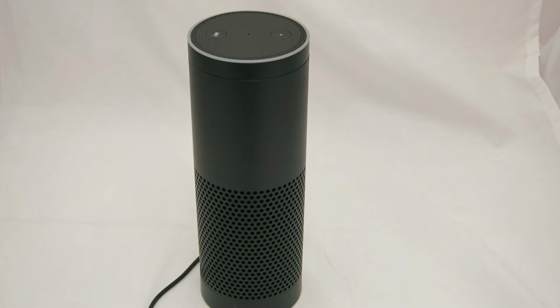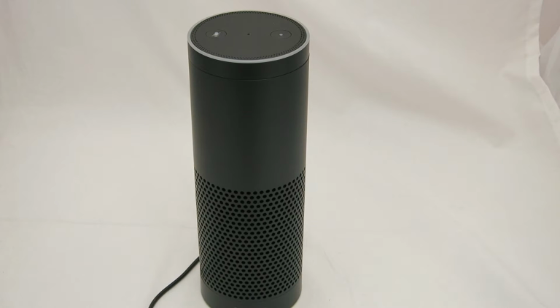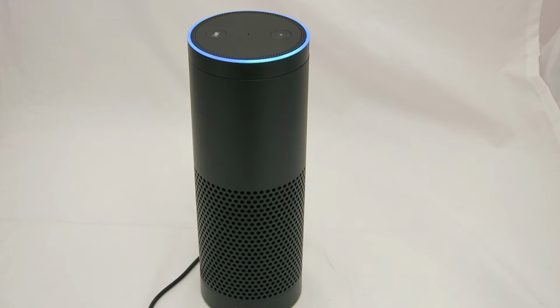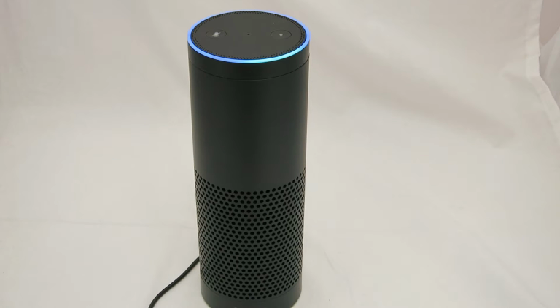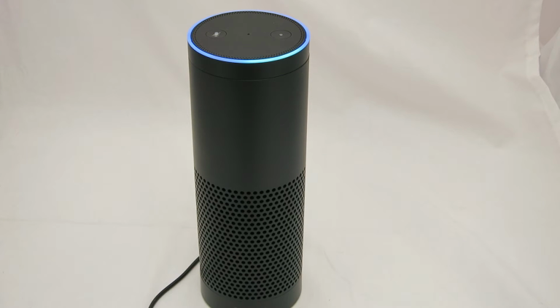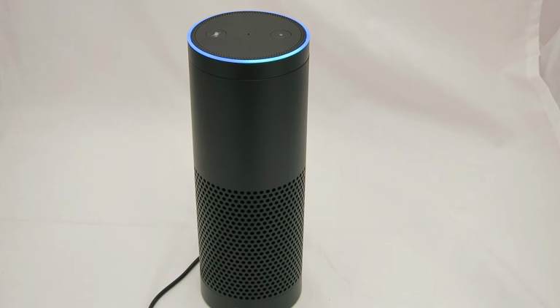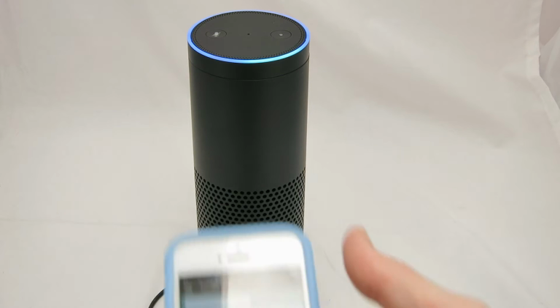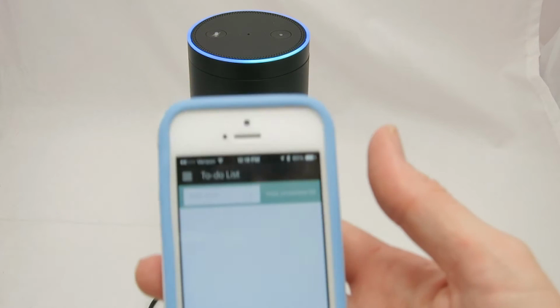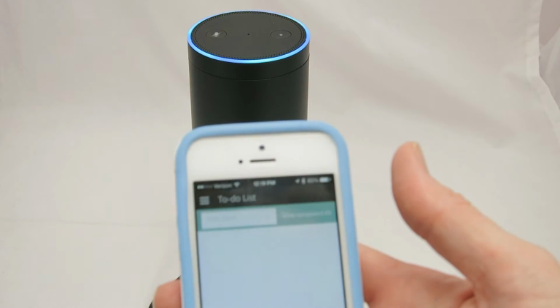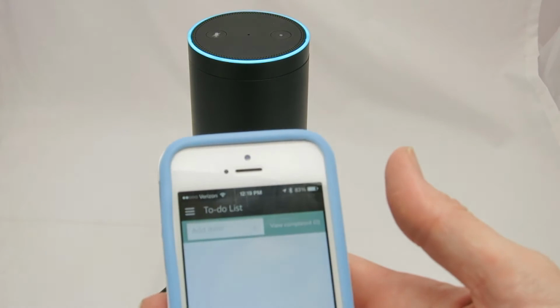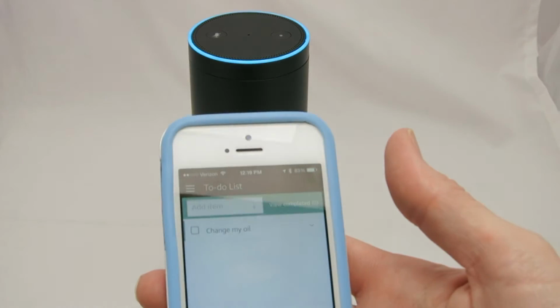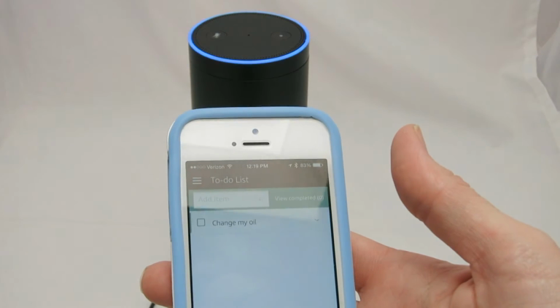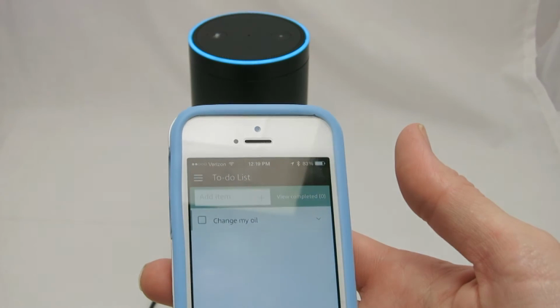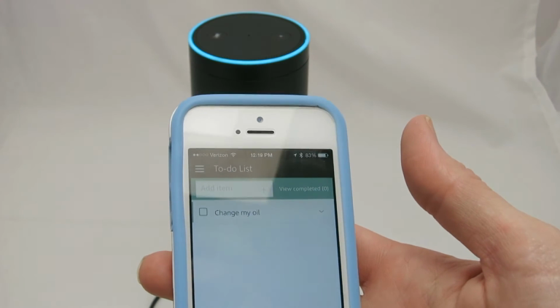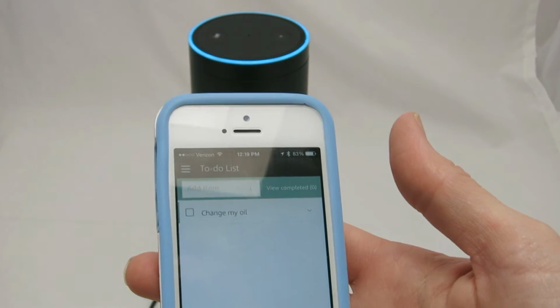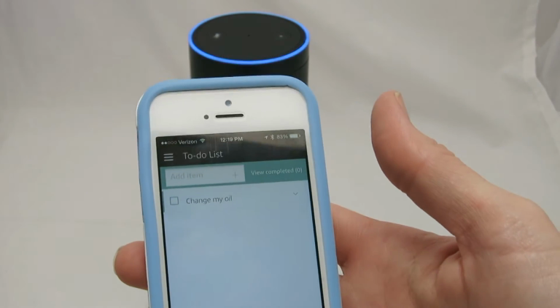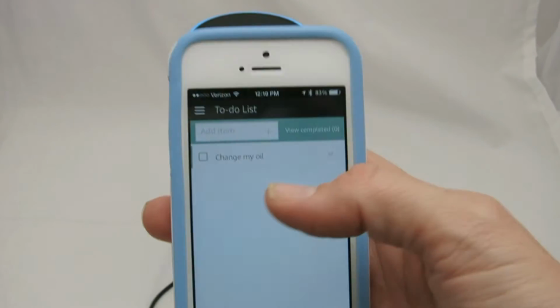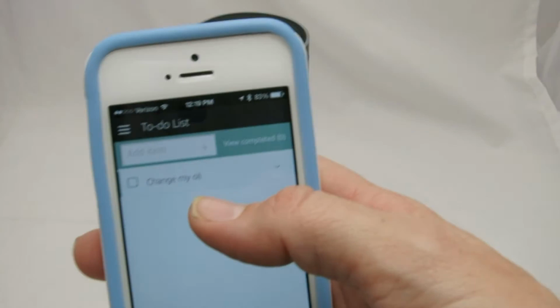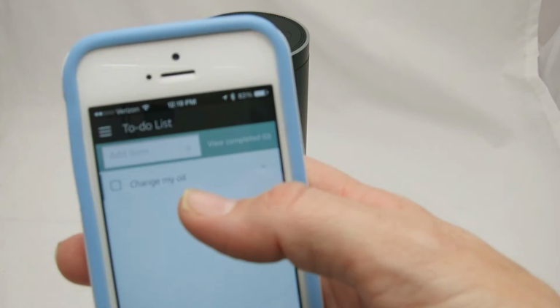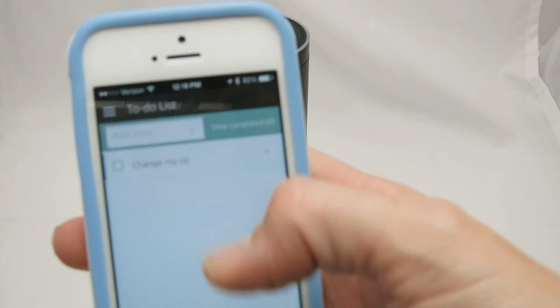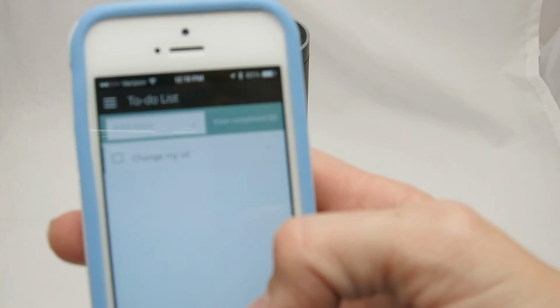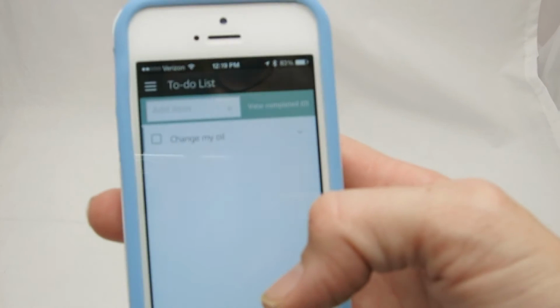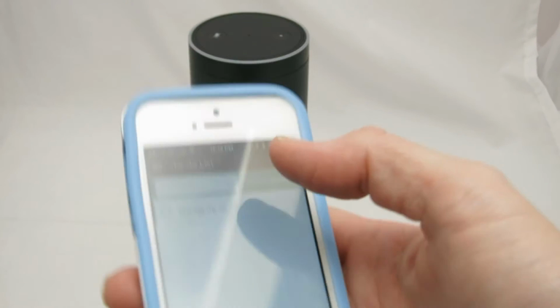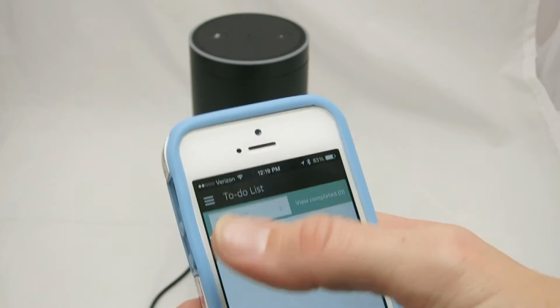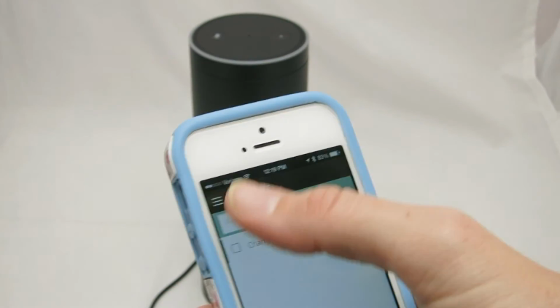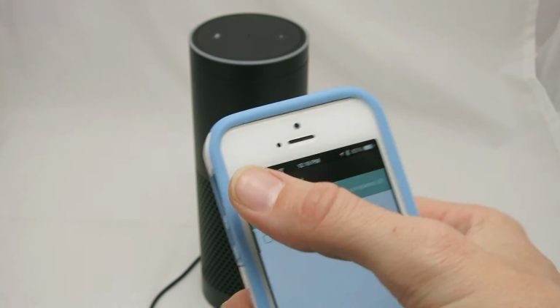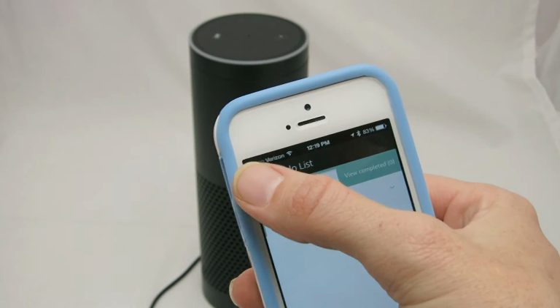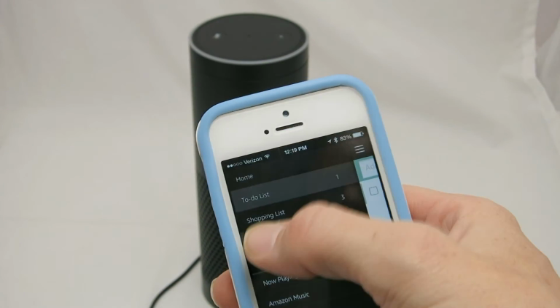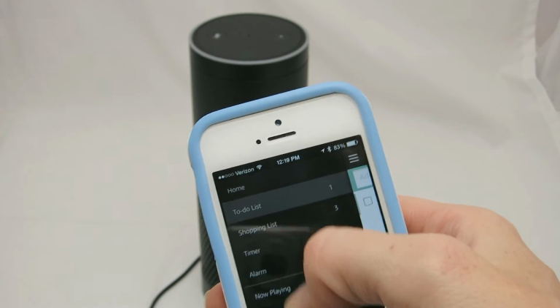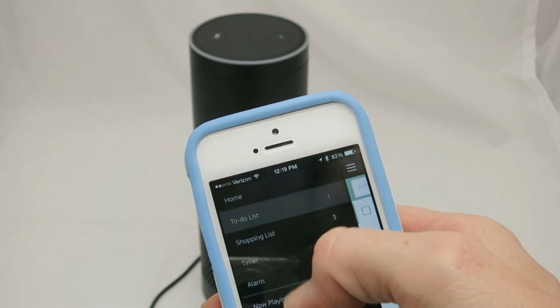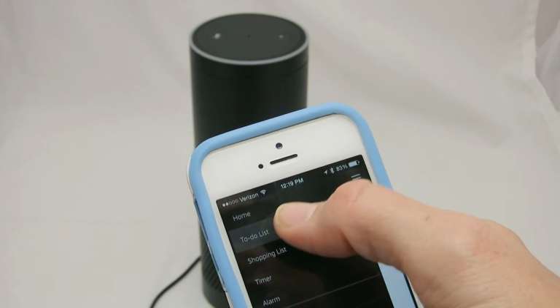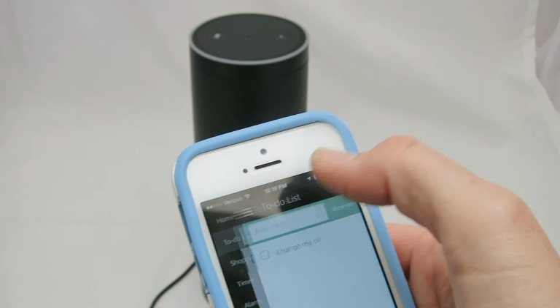Alexa, I need to change my oil. — I've added 'change my oil' to your to-do list. — And you can see 'change my oil' is already right there. In the dropdown we have our to-do list and shopping list.